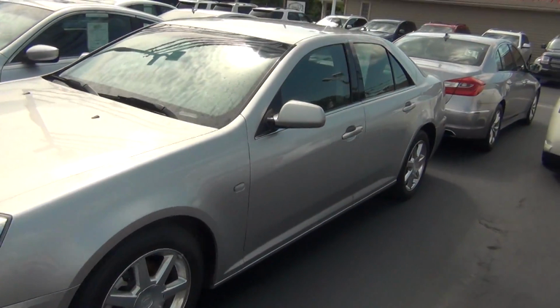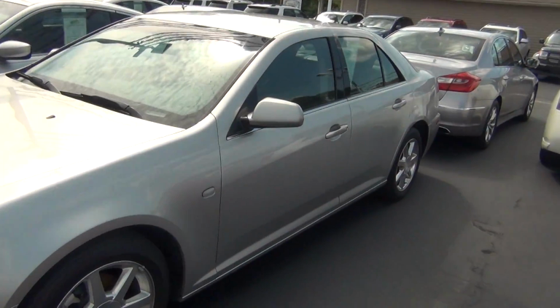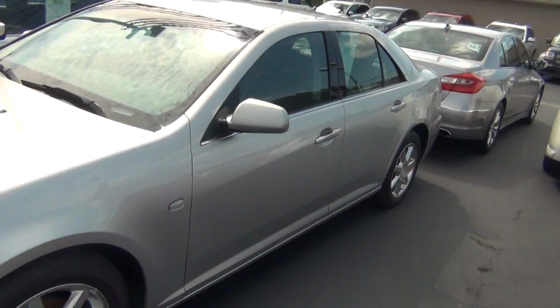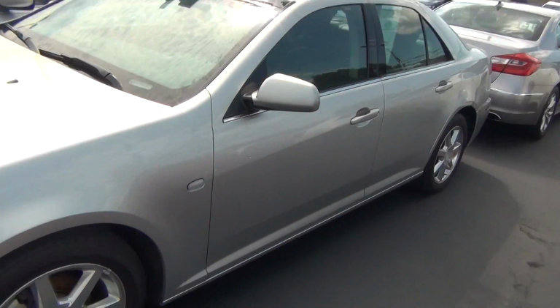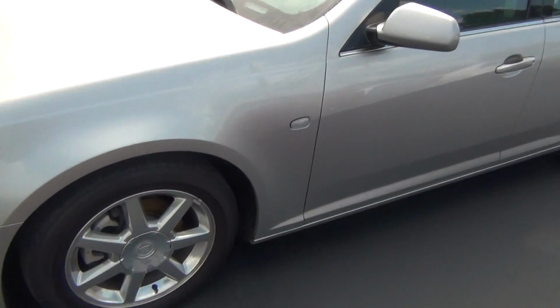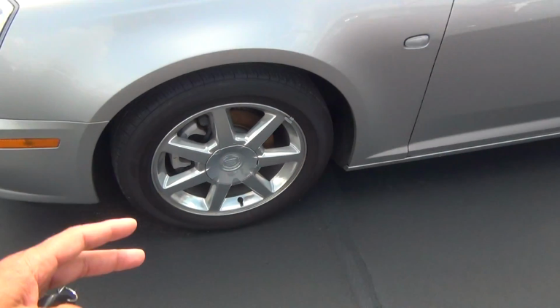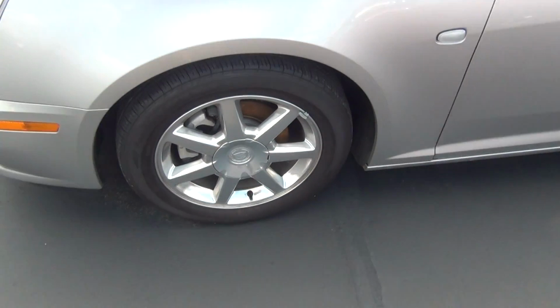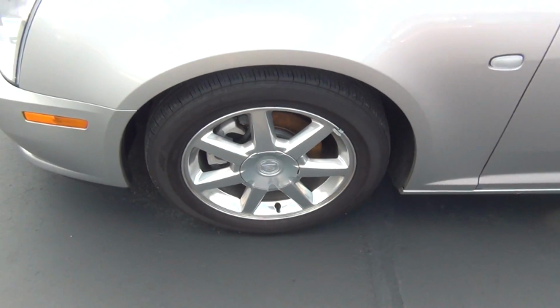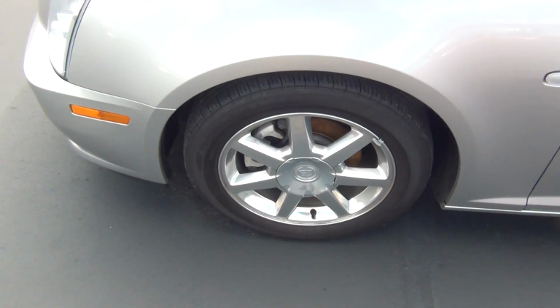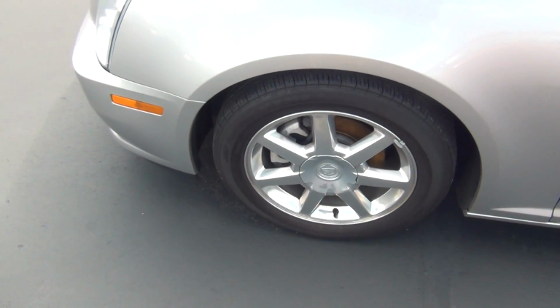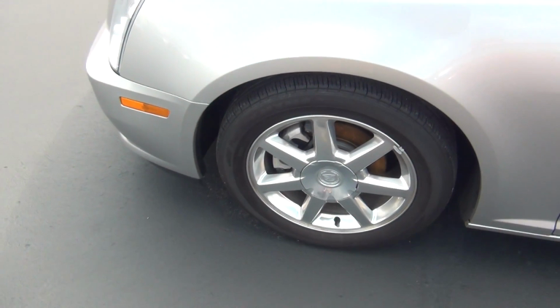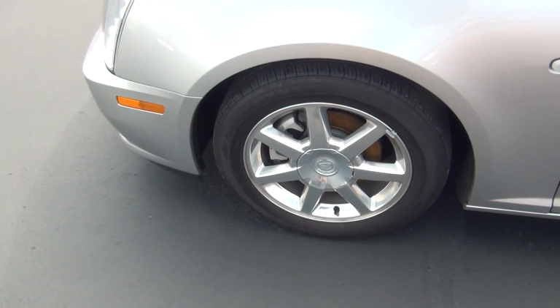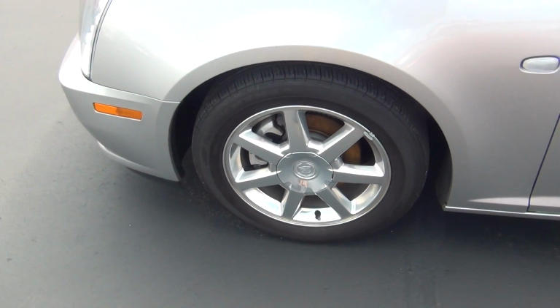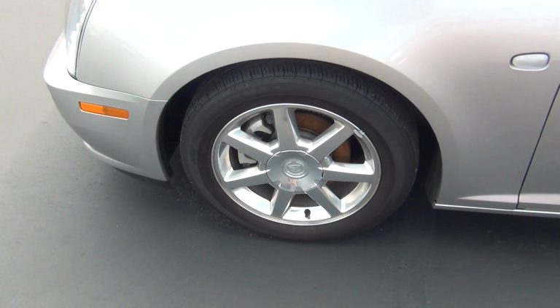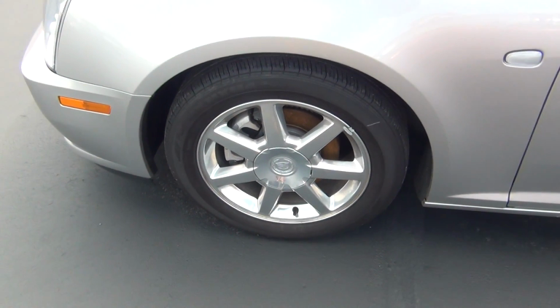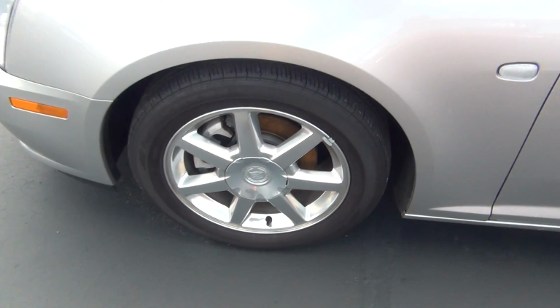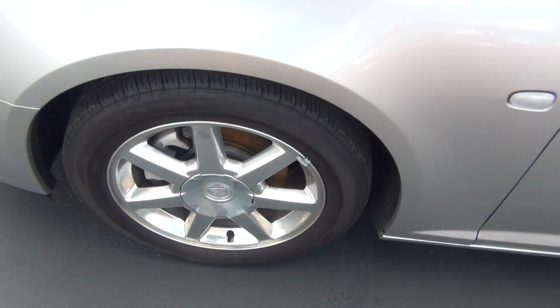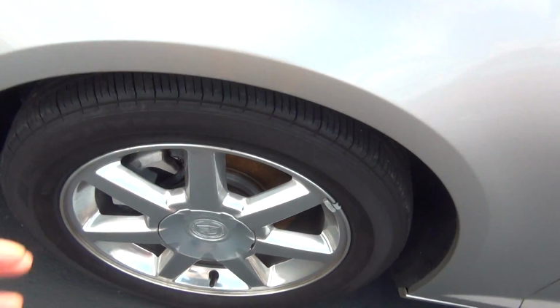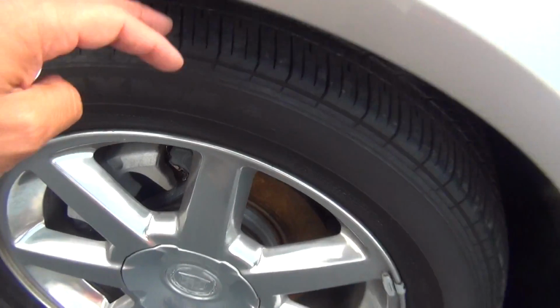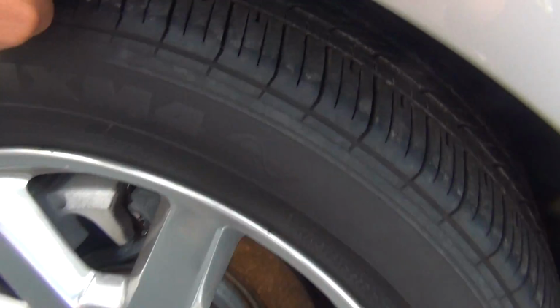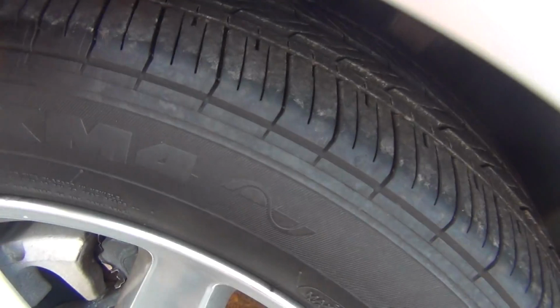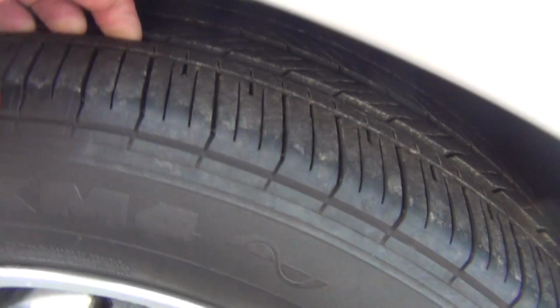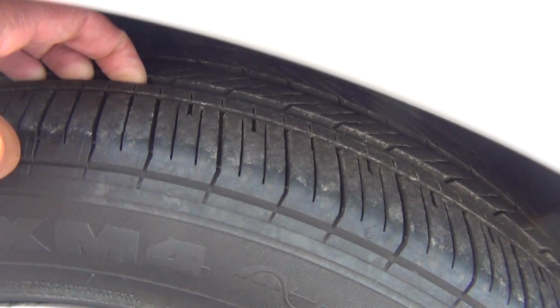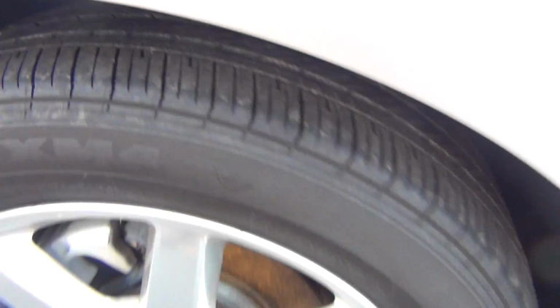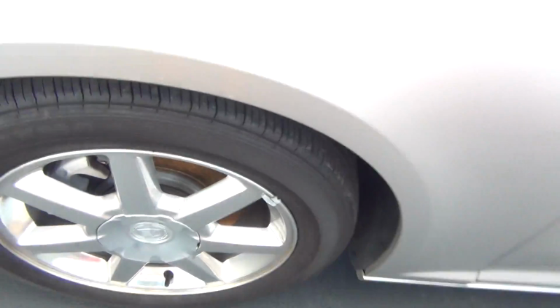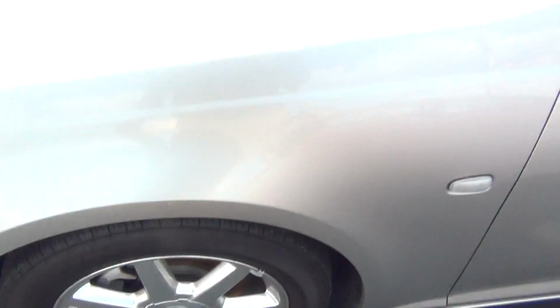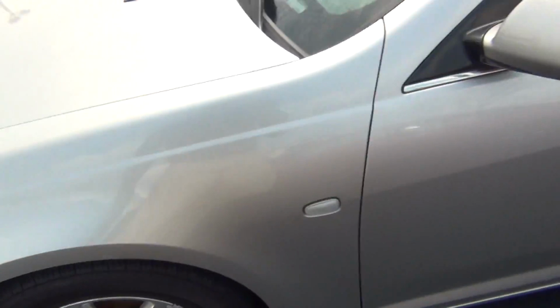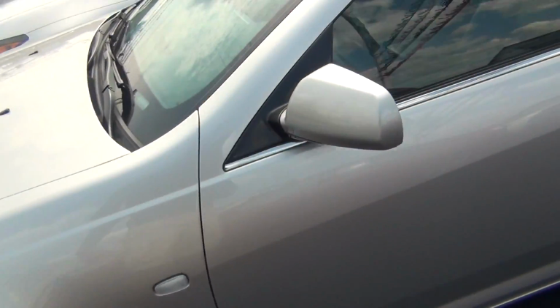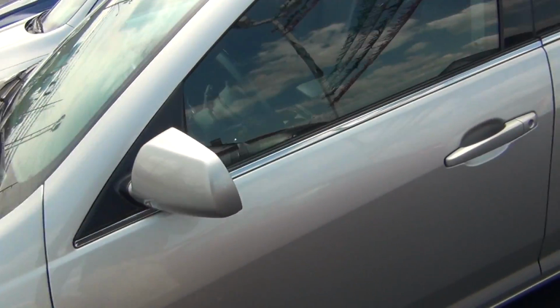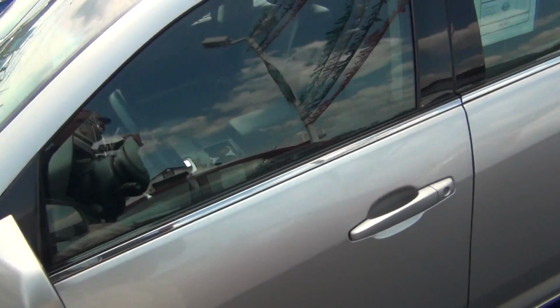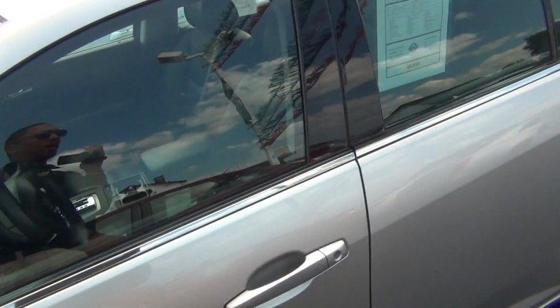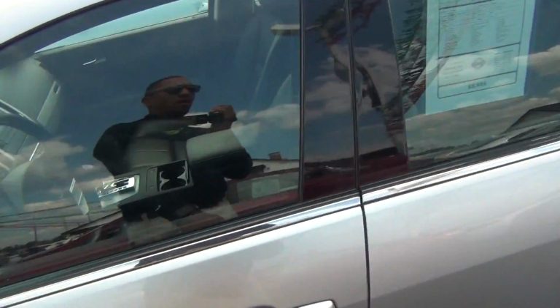Very, very clean inside and out. Even the wheels are in excellent shape — no curbing on the rims, no road rash. You're knee deep in tread there like brand new tires. You've got tons of tread life left.